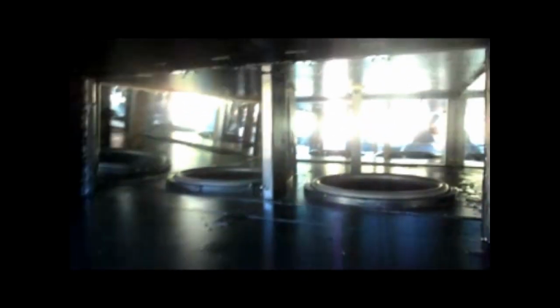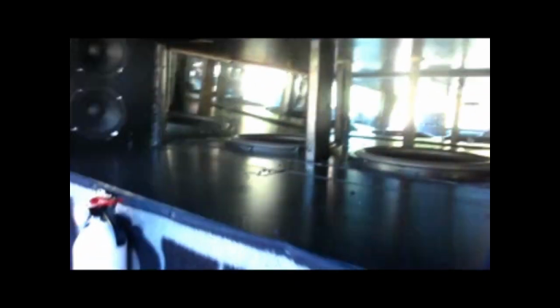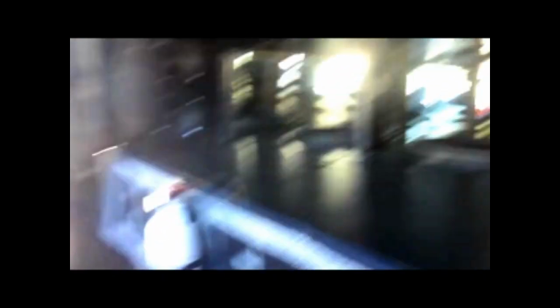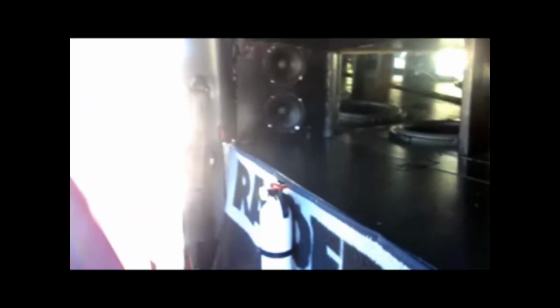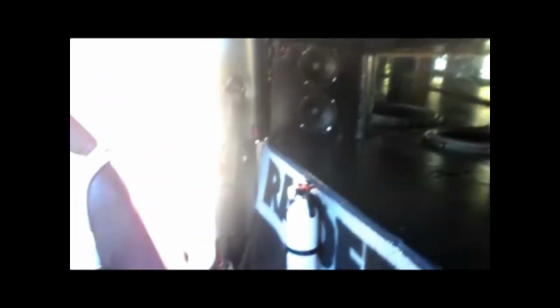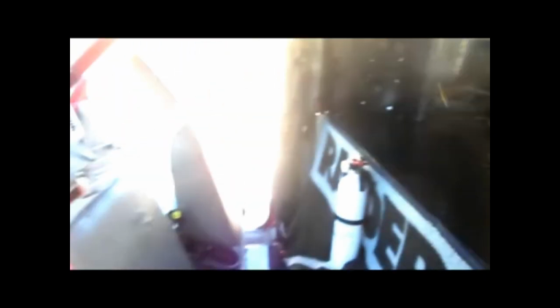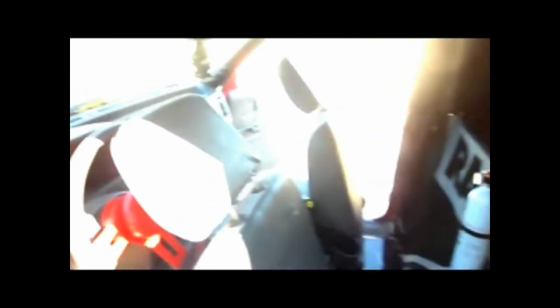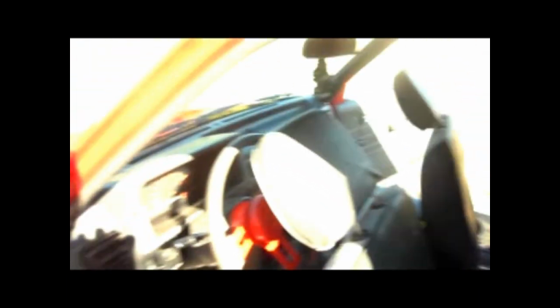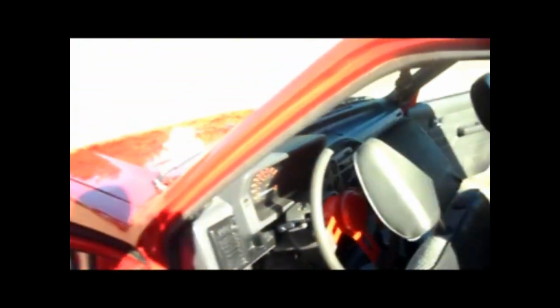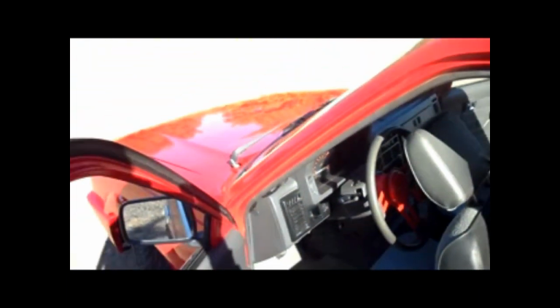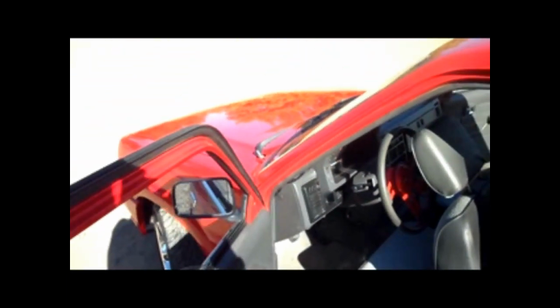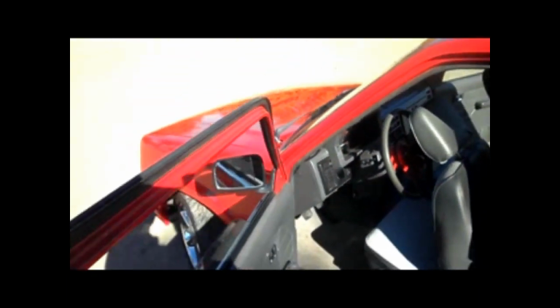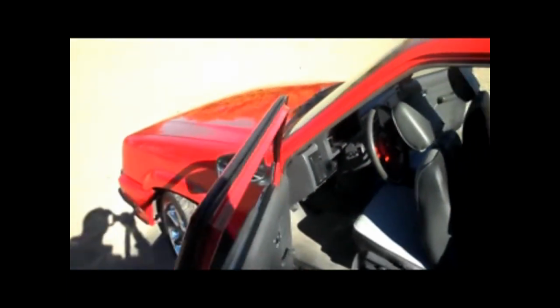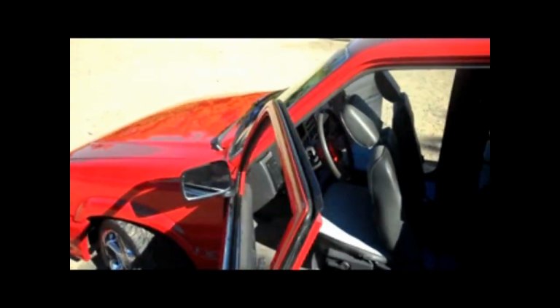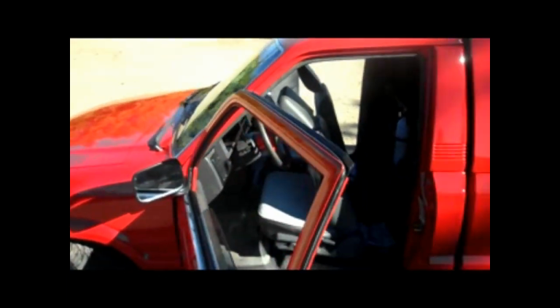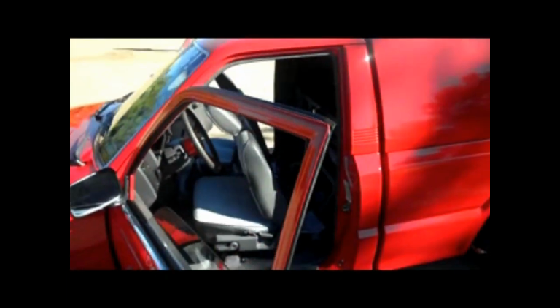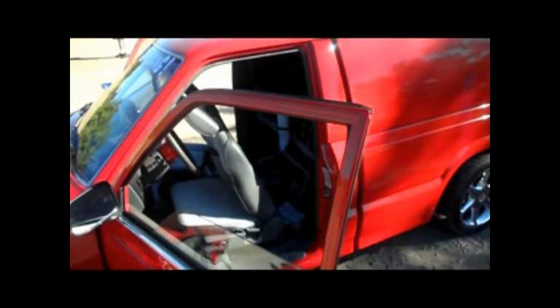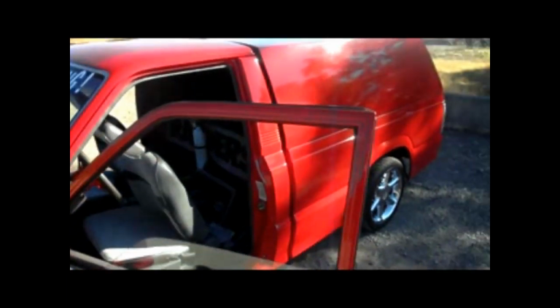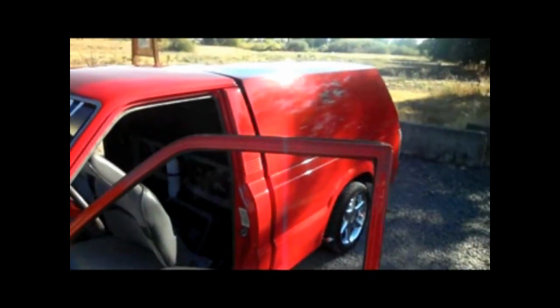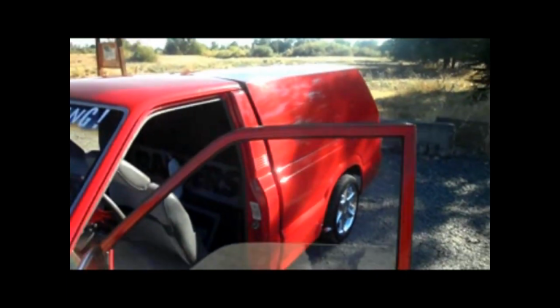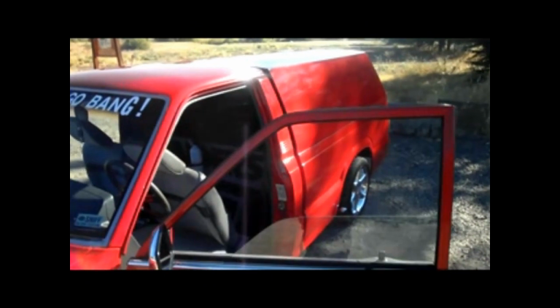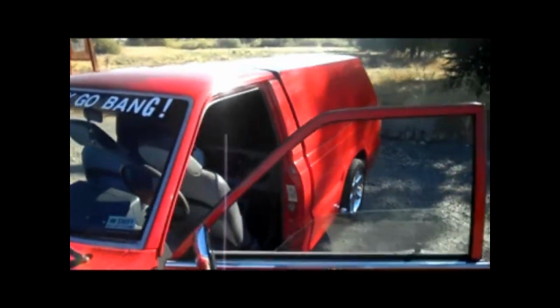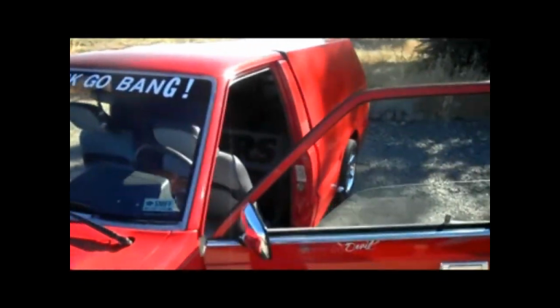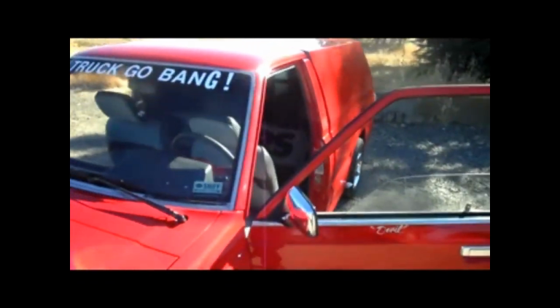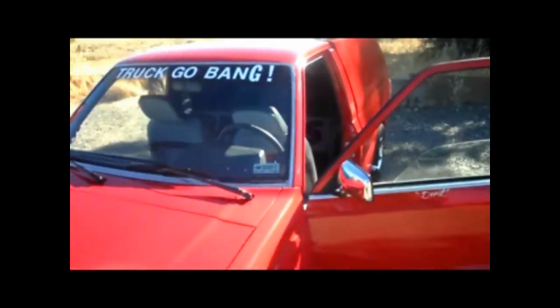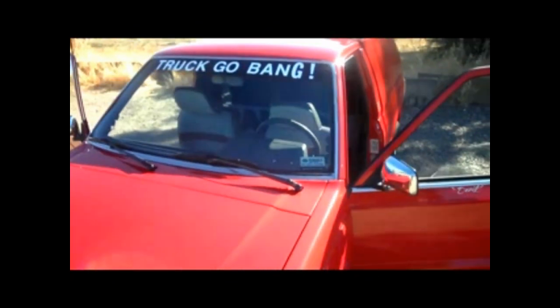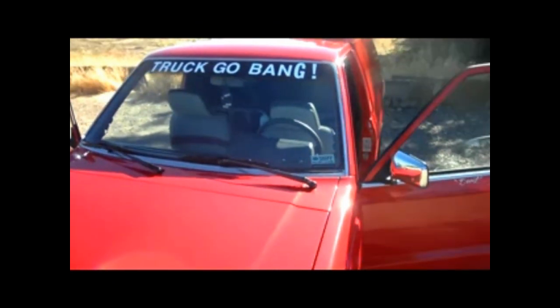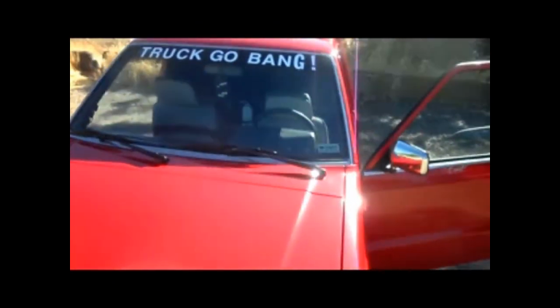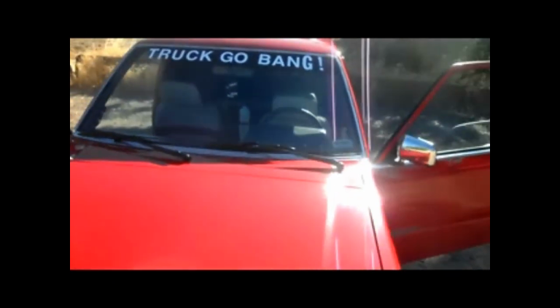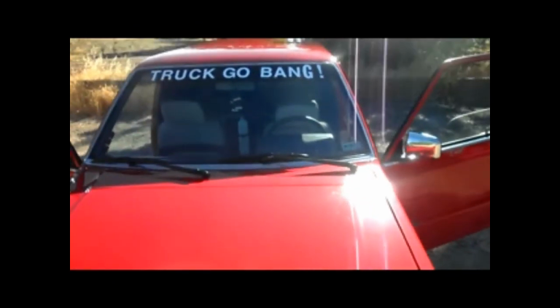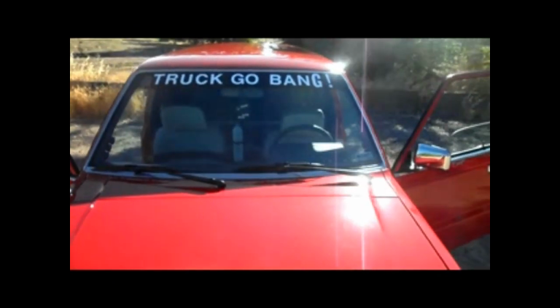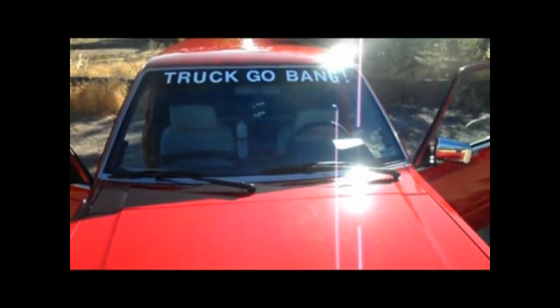Alright you guys, all you subscribers to Mazda, come check out my channel — Raidercan1 — and you'll get to see this thing in action. Later guys.